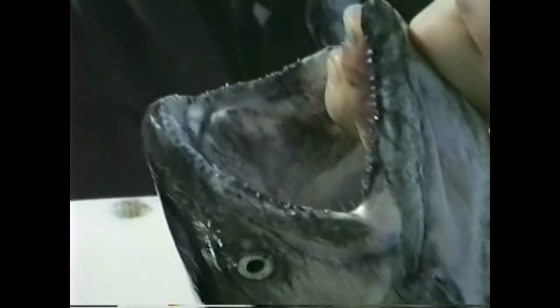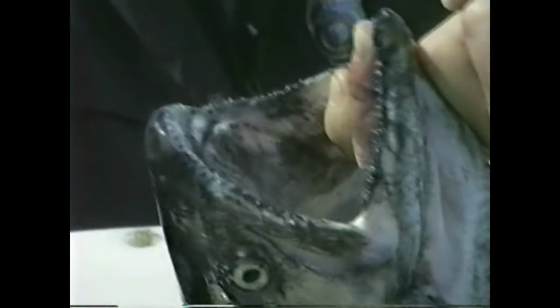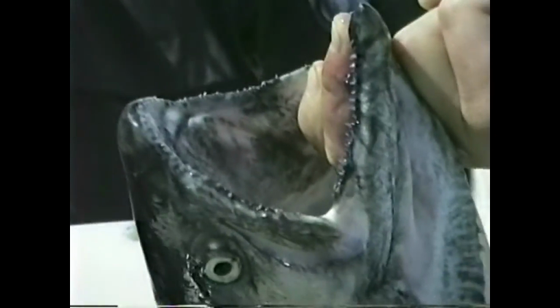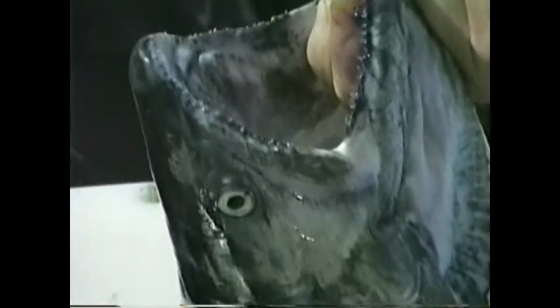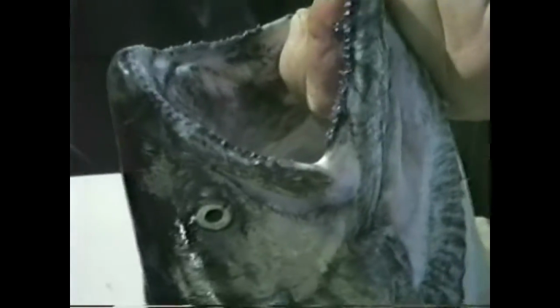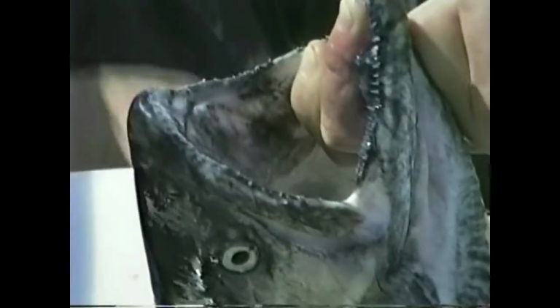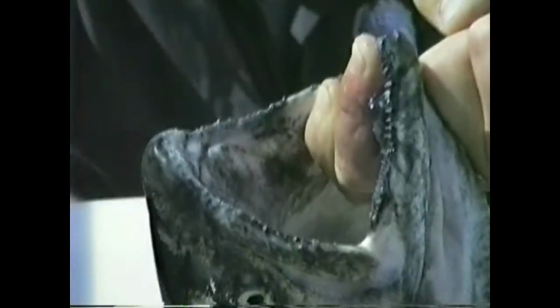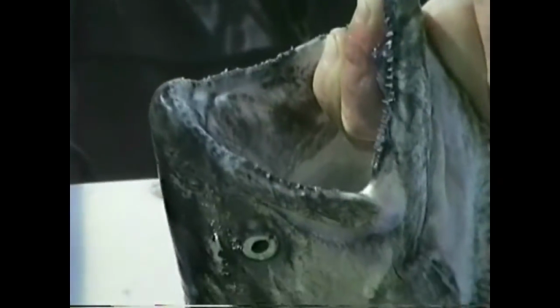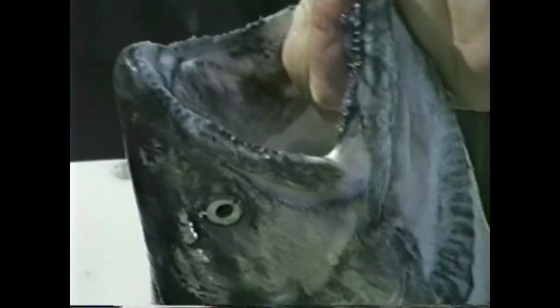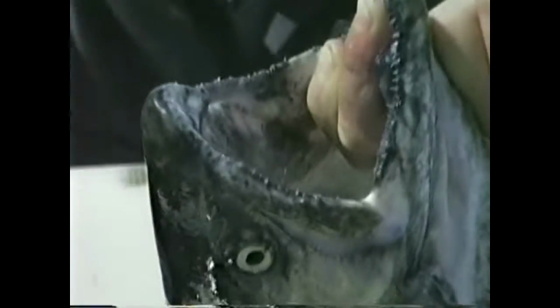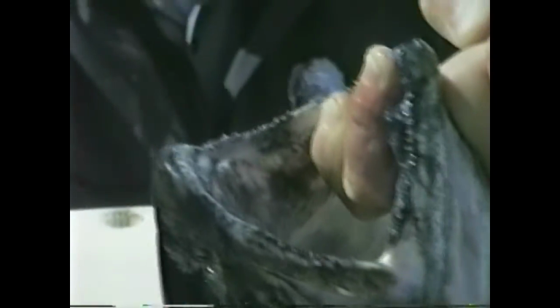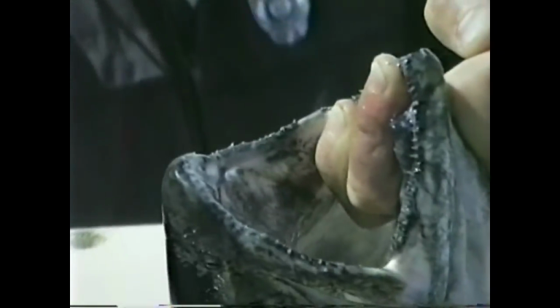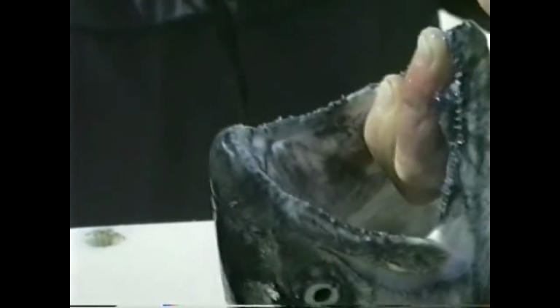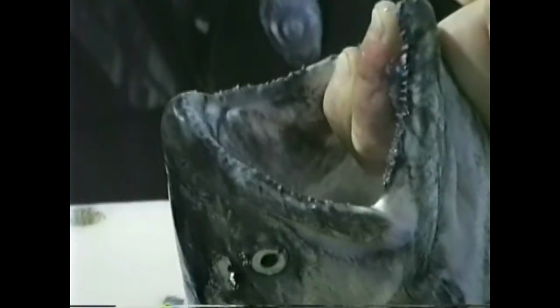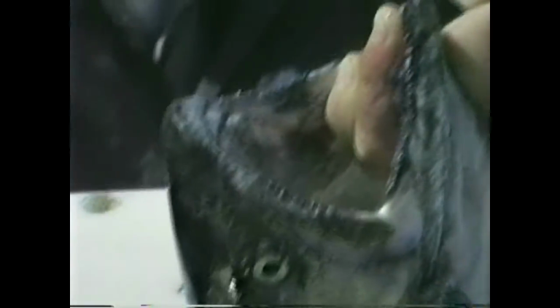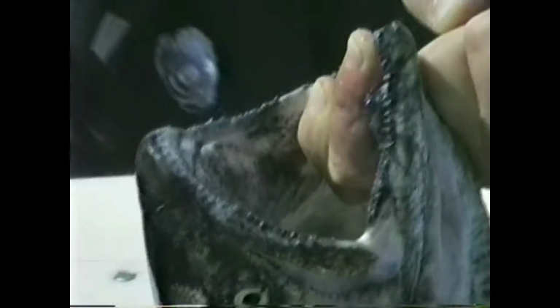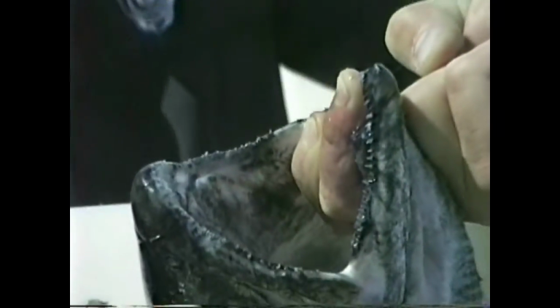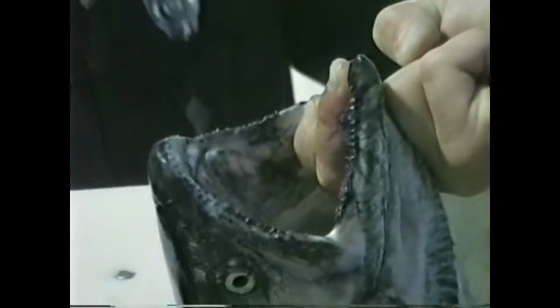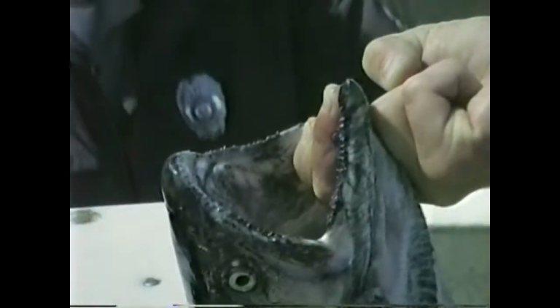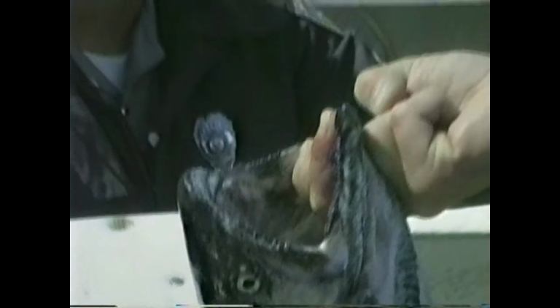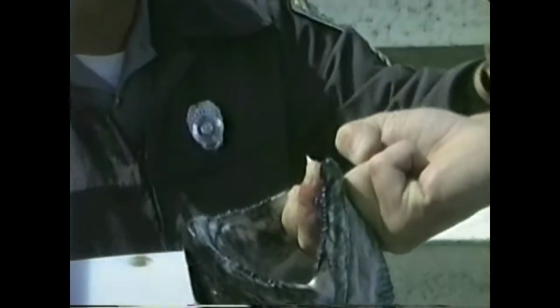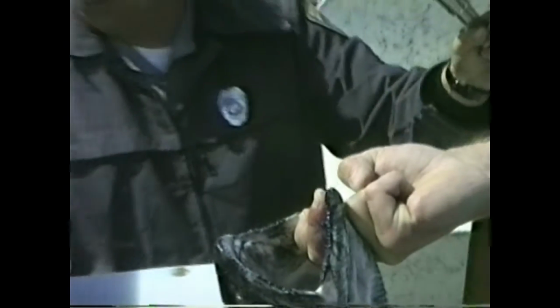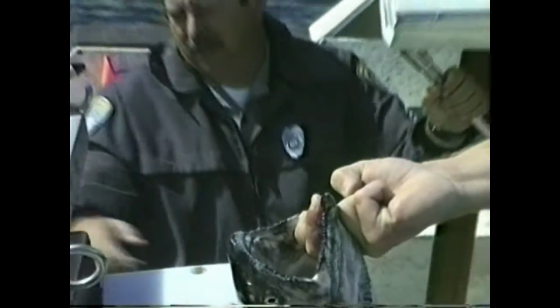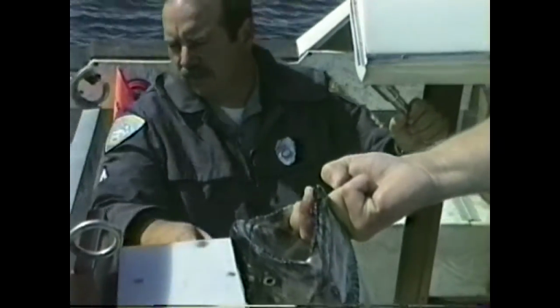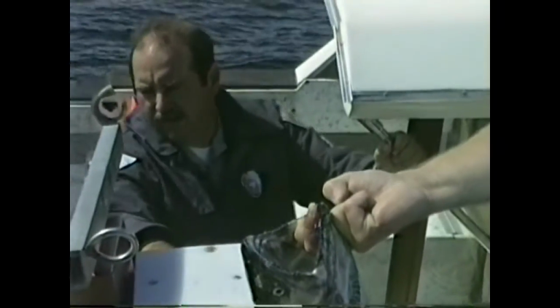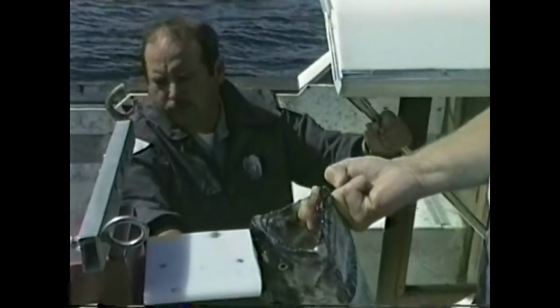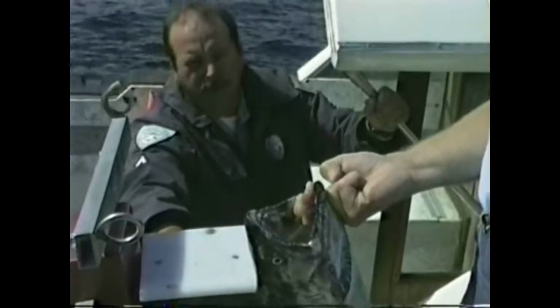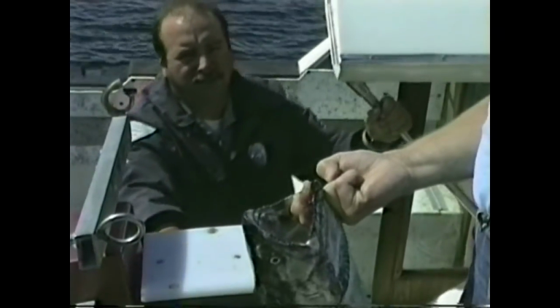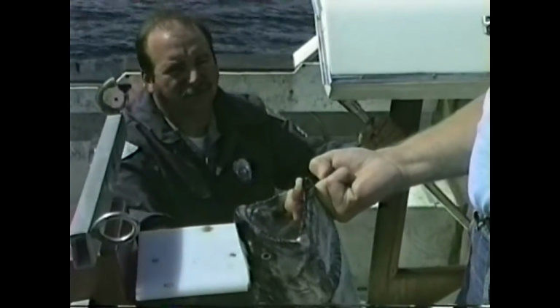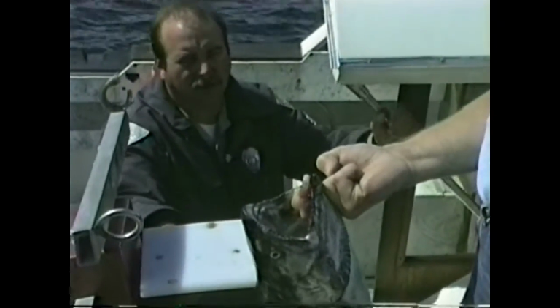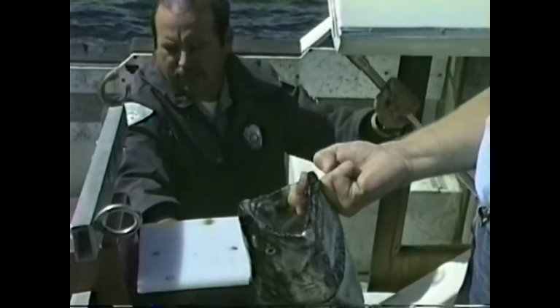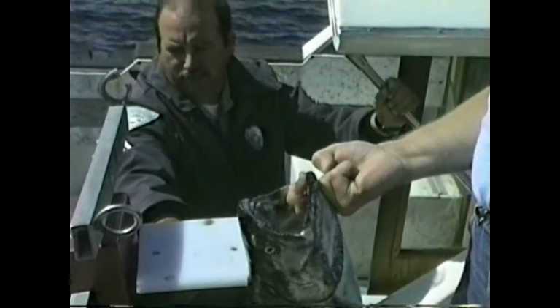Well, there's several ways to tell. This is obviously Chinook salmon, or some people call them king. They're a little immature — they're called blackmouth. If you get out the other salmon, the silver that you have, we'll make sure that it is a silver, and I'll show you how to tell the difference.